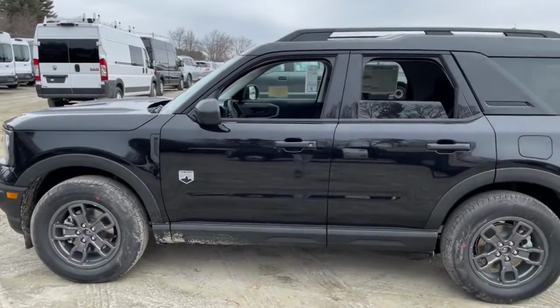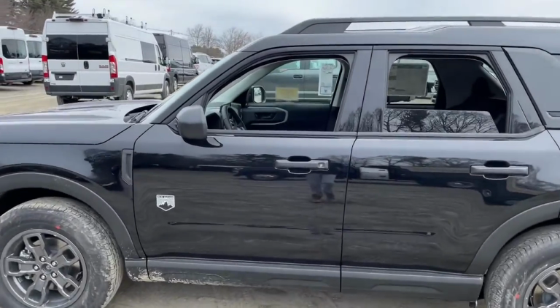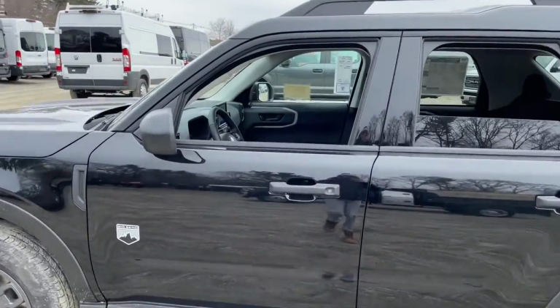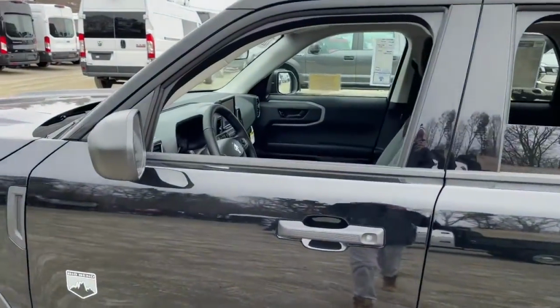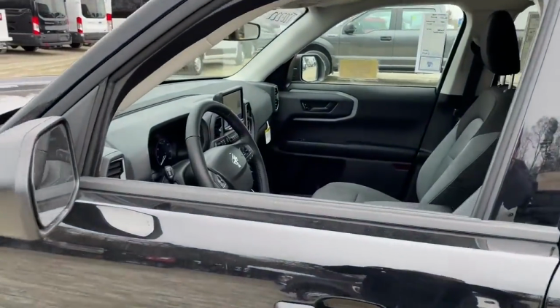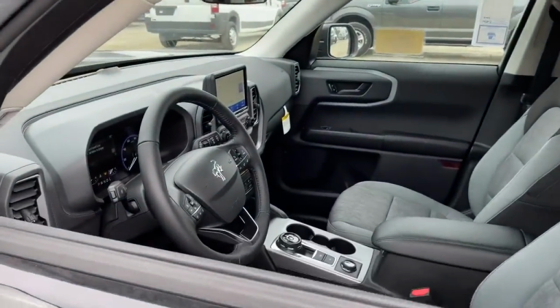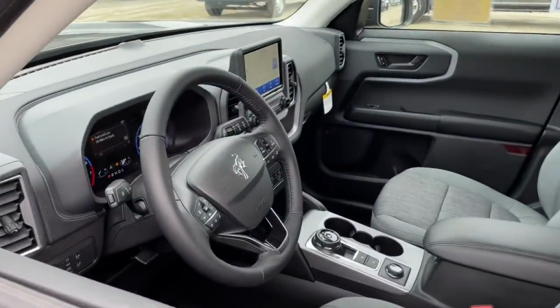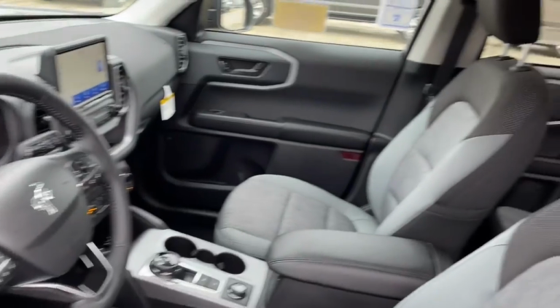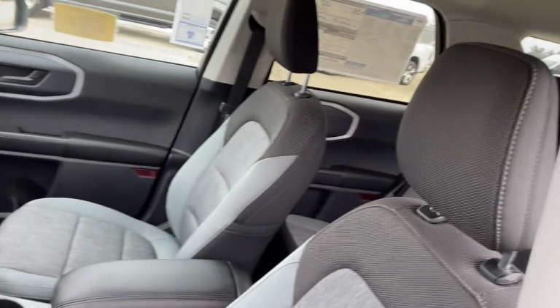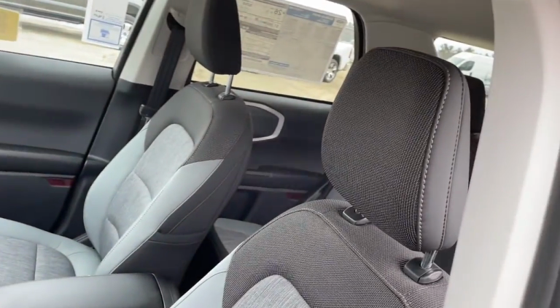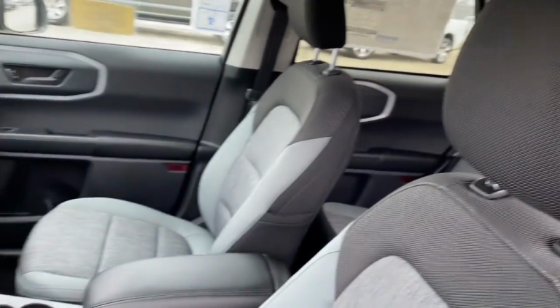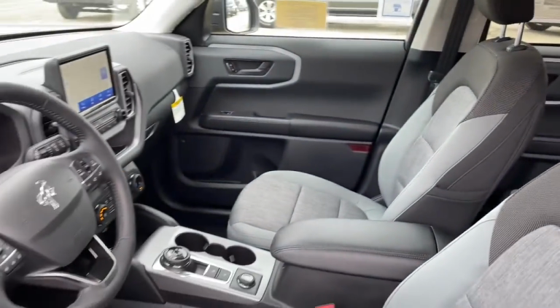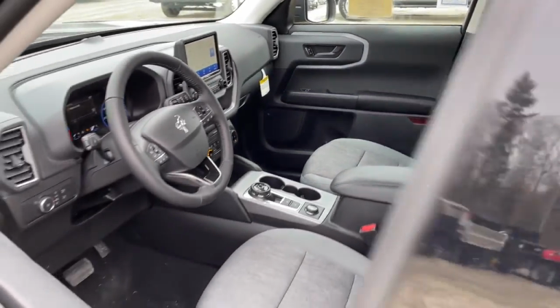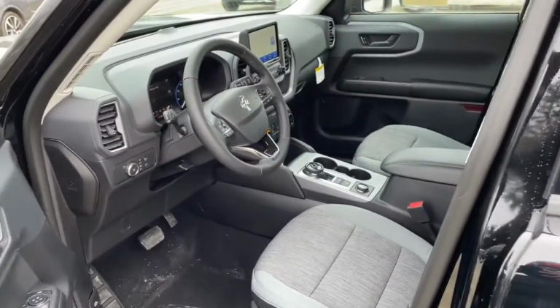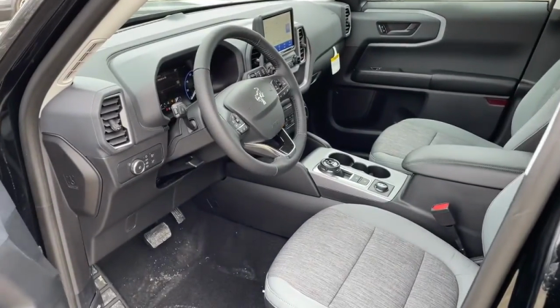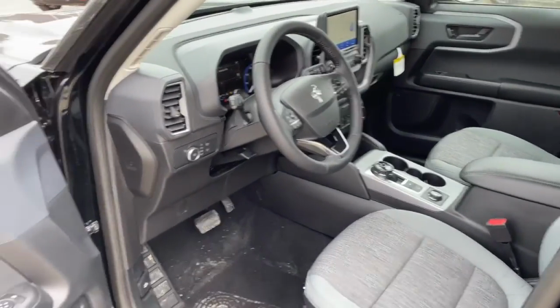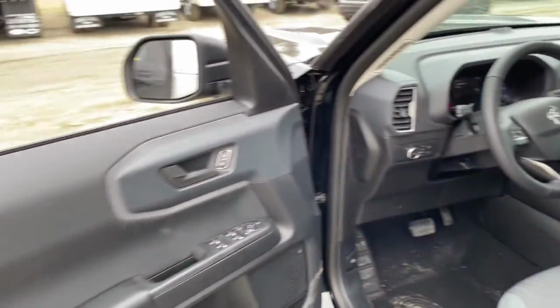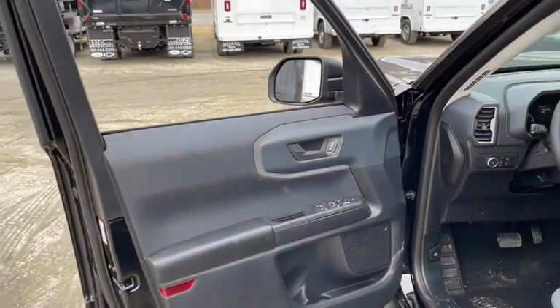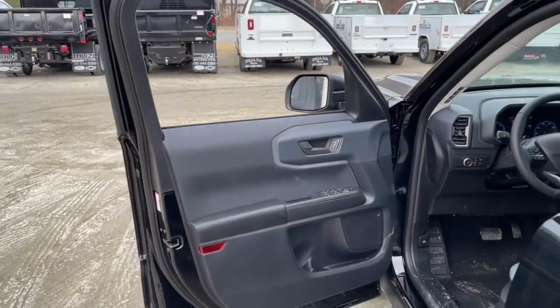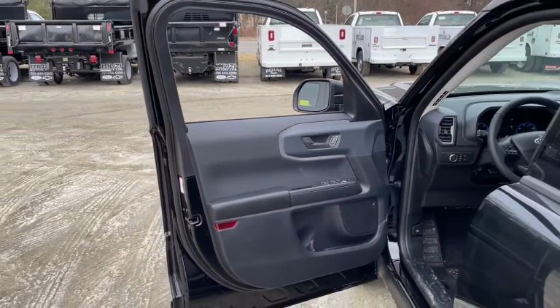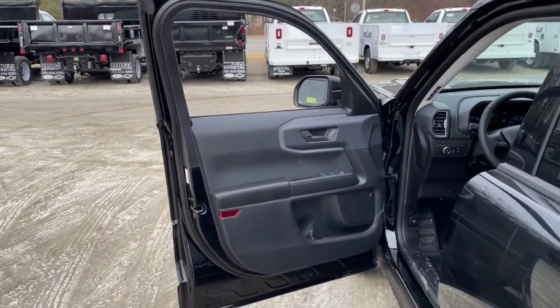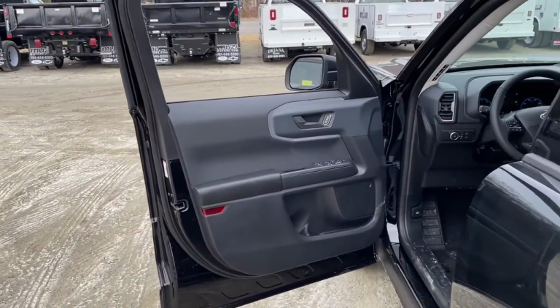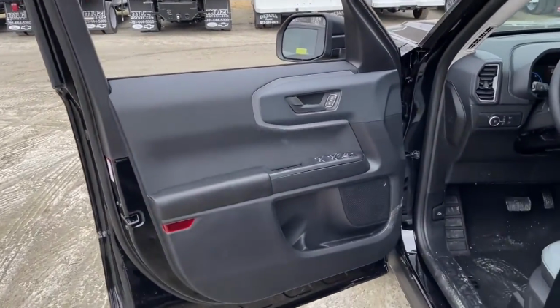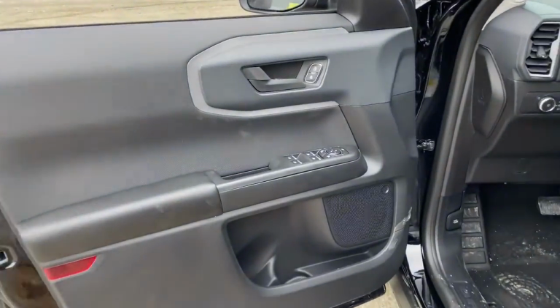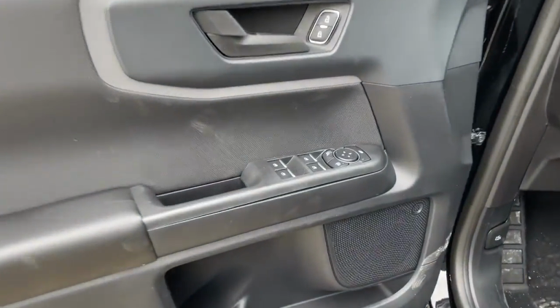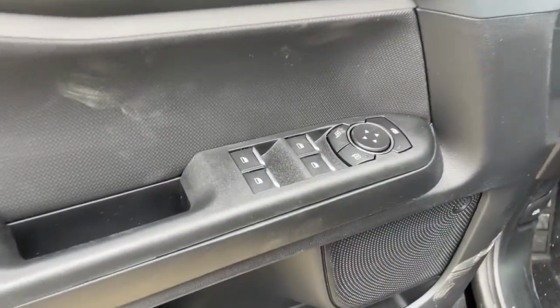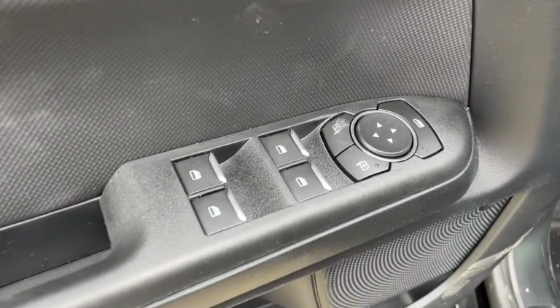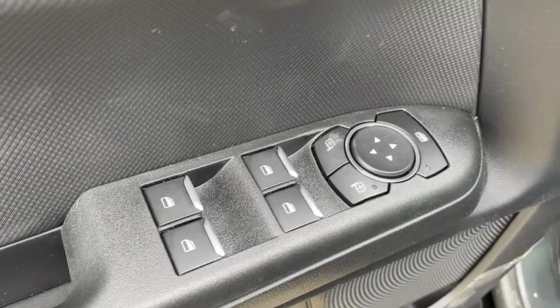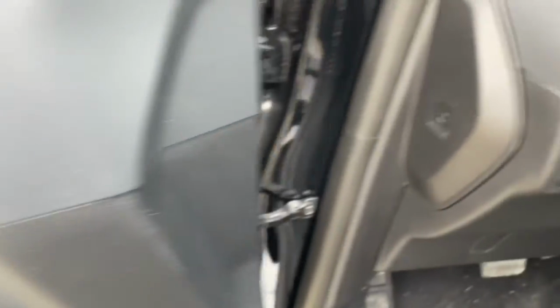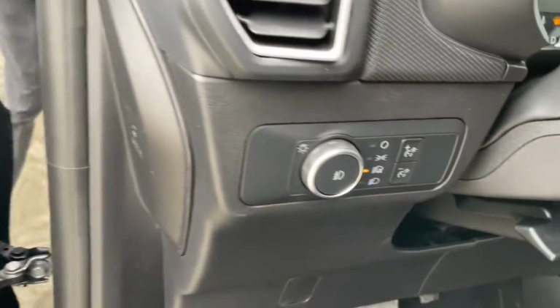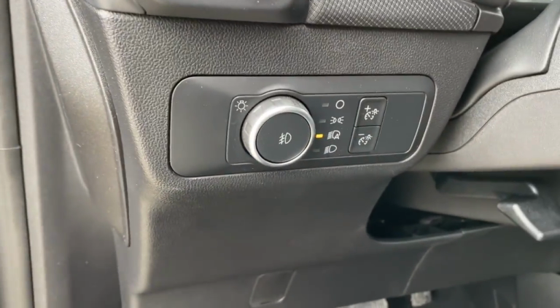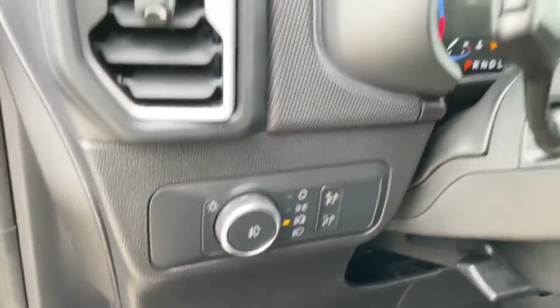These are just some of the great options this vehicle comes with: keyless entry, fog lamps, electronic stability control, trip computer, bucket seats, power windows, AM-FM stereo, four-wheel disc brakes, and power steering.